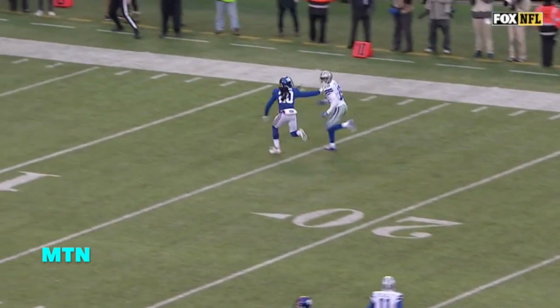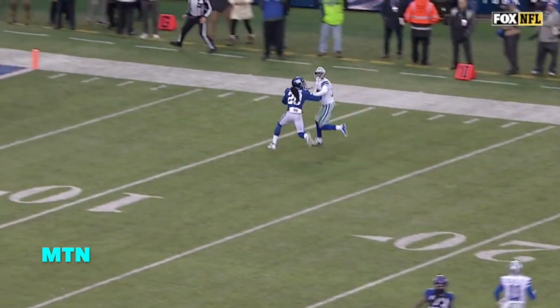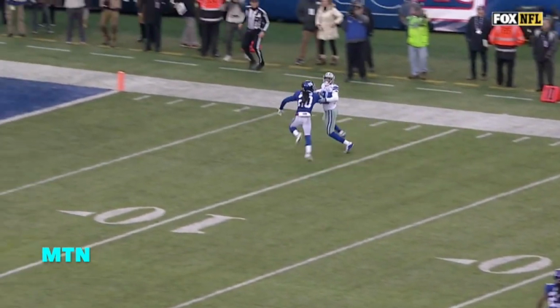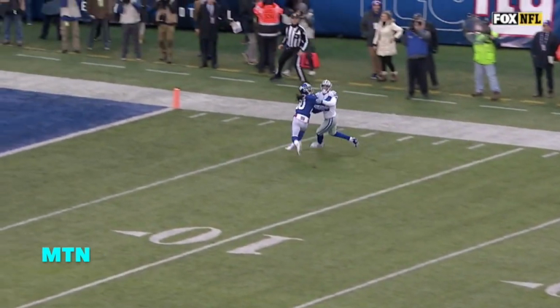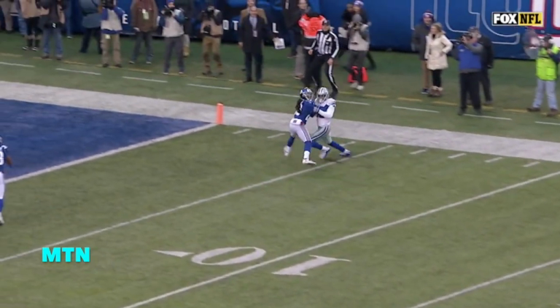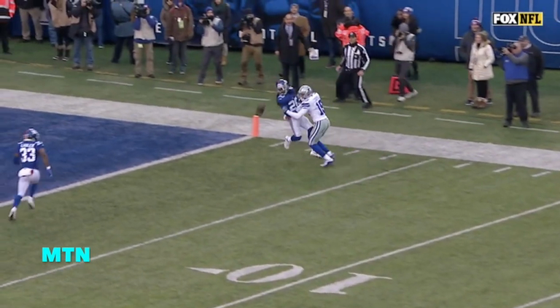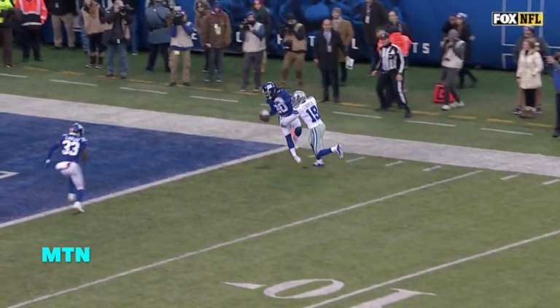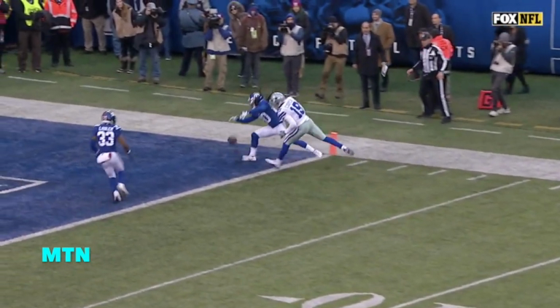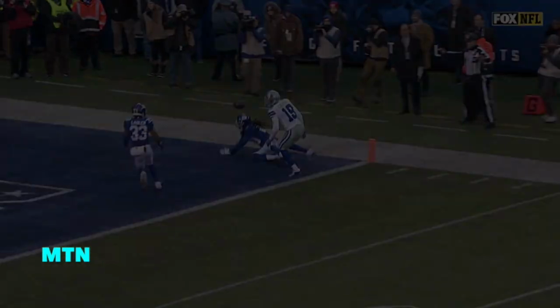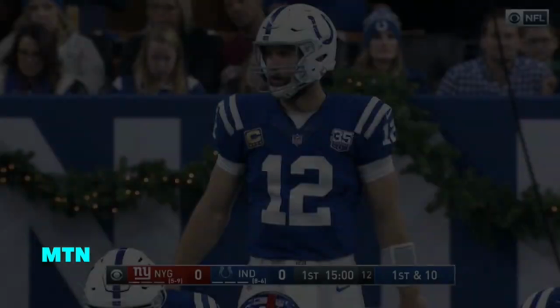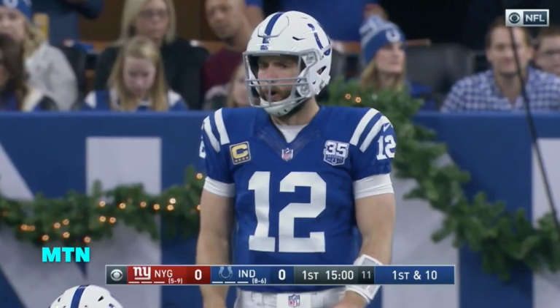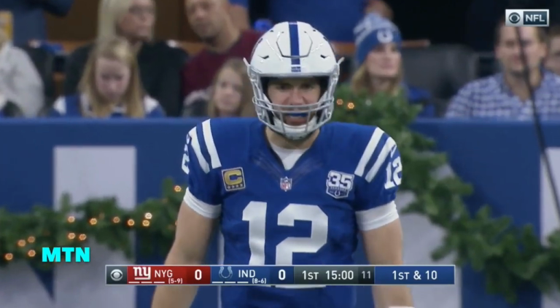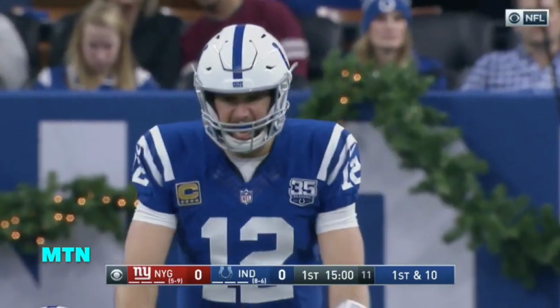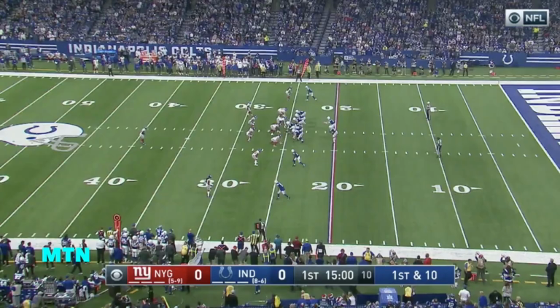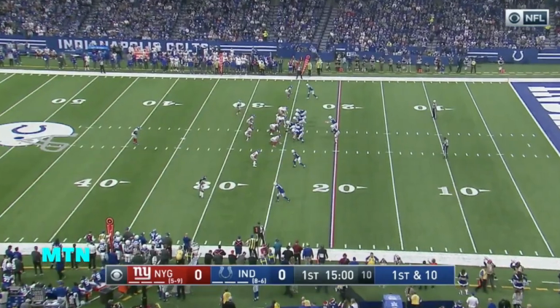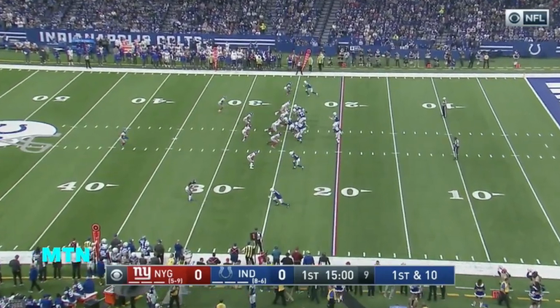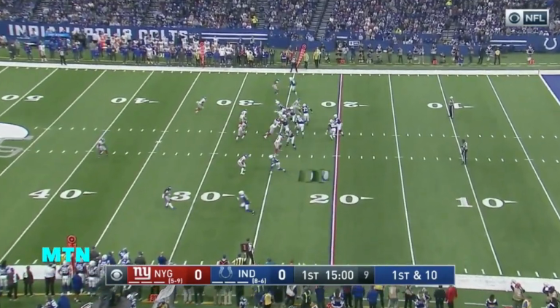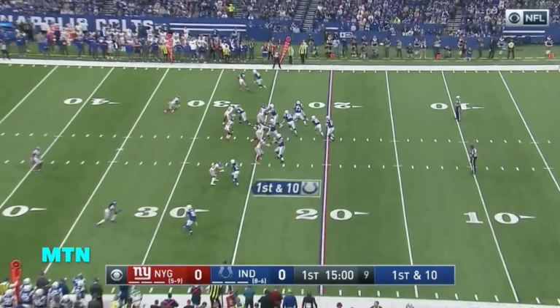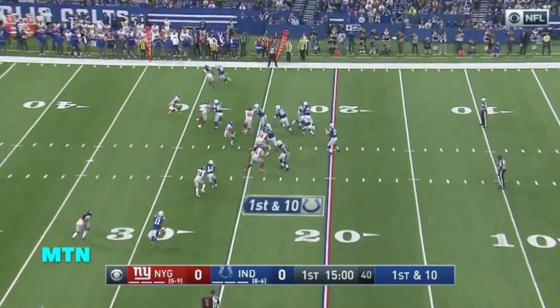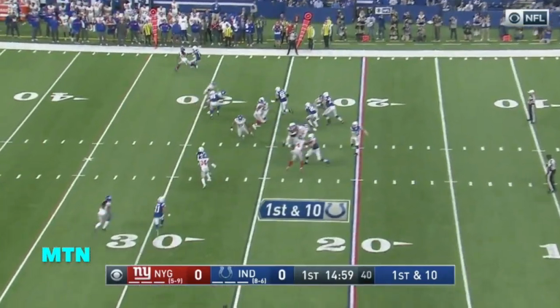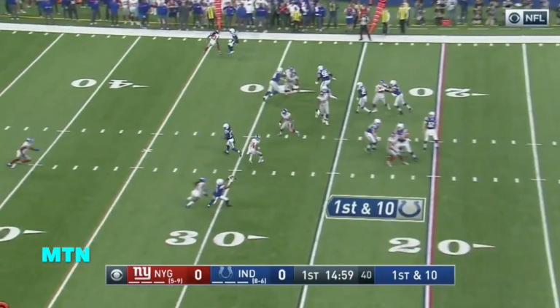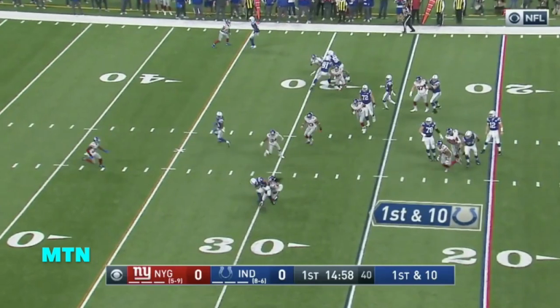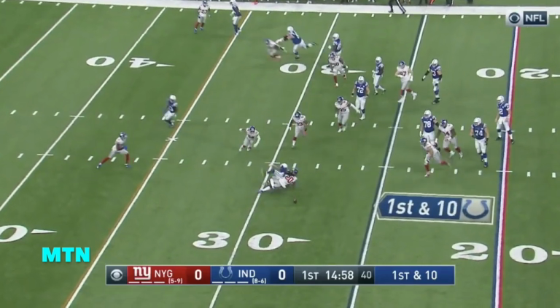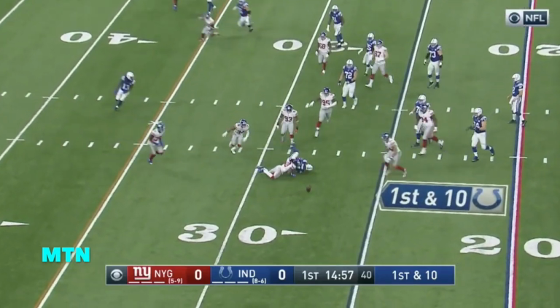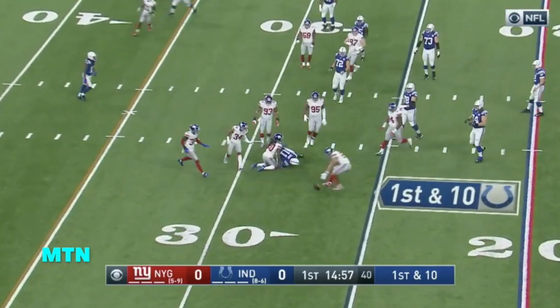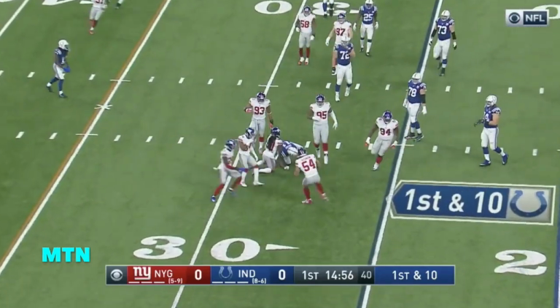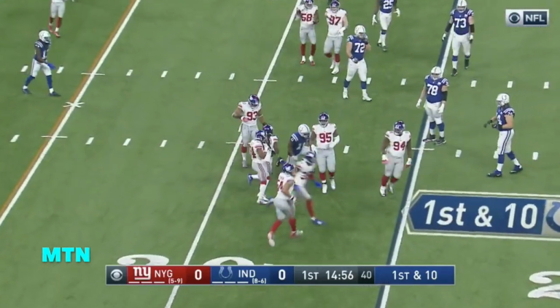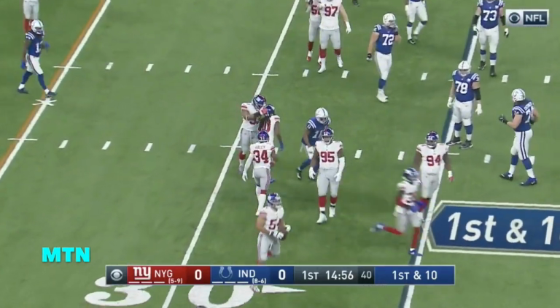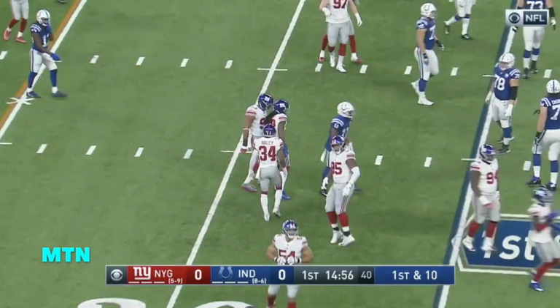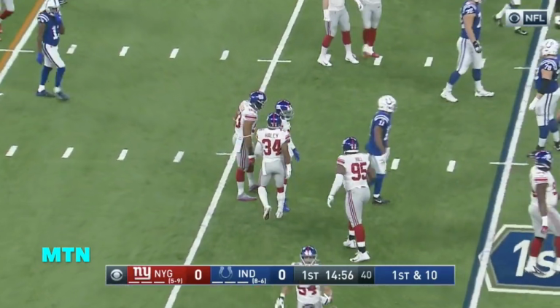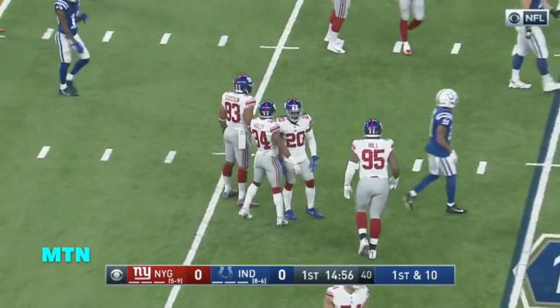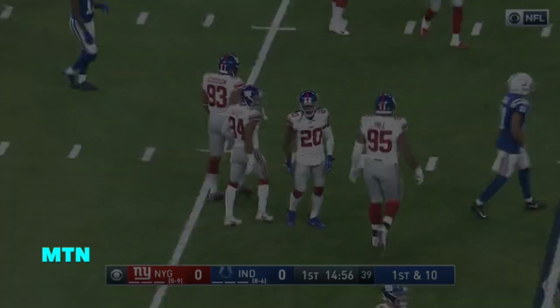Look how Jenkins gets him to the sideline. You could make a case that Jenkins — here comes the block. It's first and 10 from the 25. Faked a mat, the slant, and it's incomplete. Jenkins was all over the receiver, Ryan Grant.